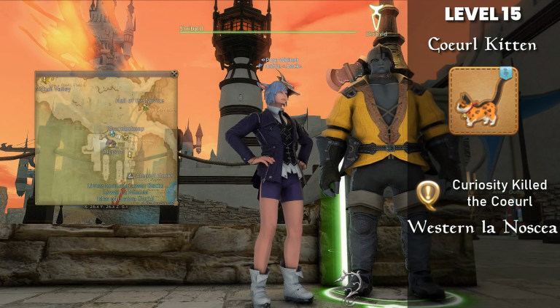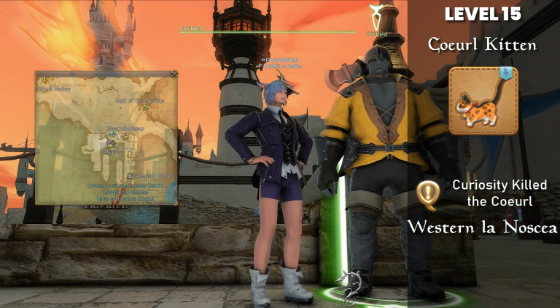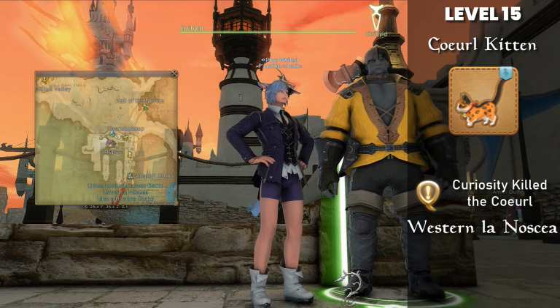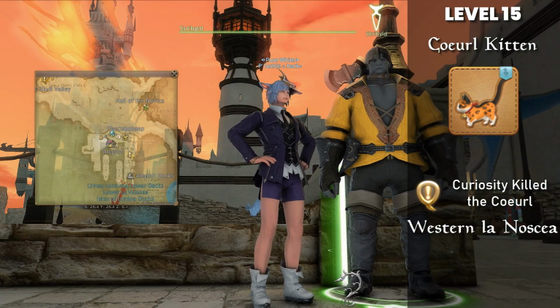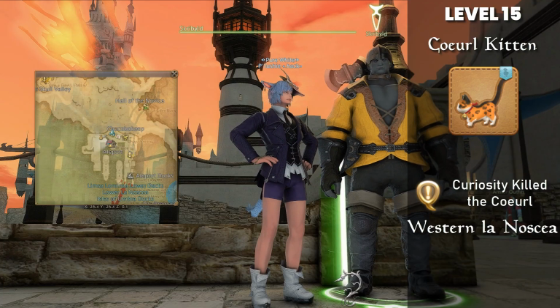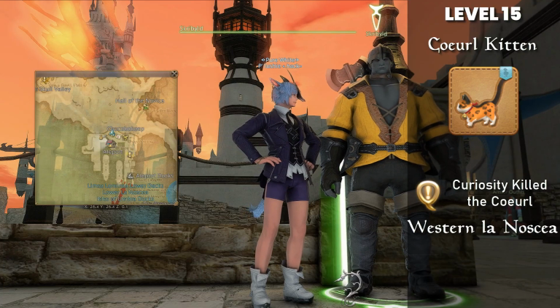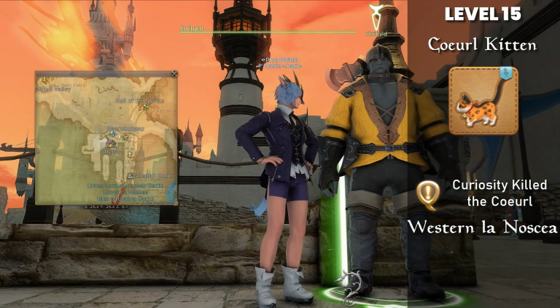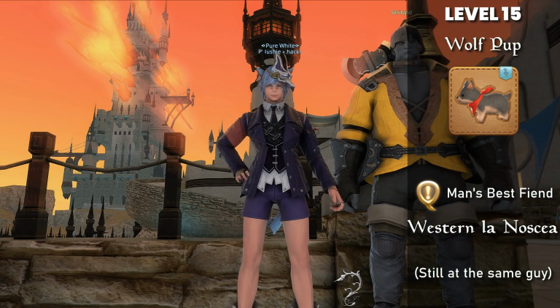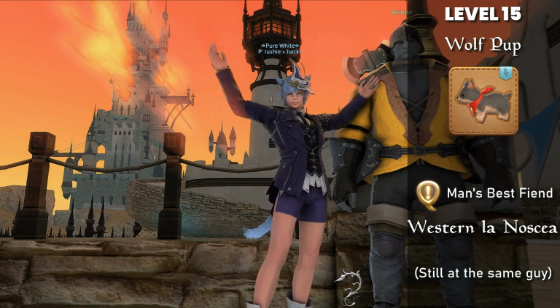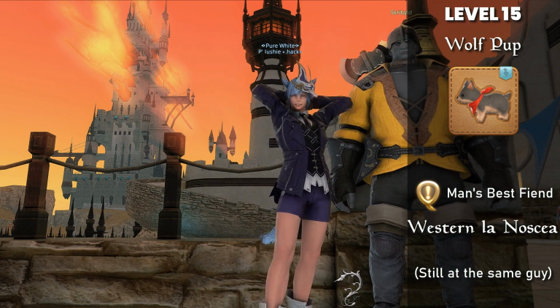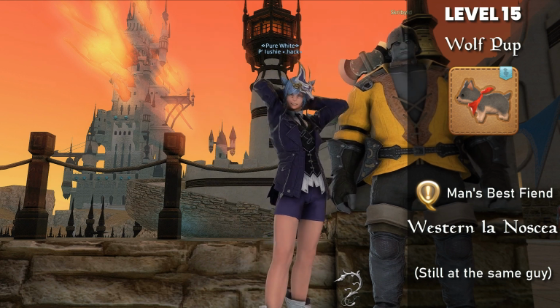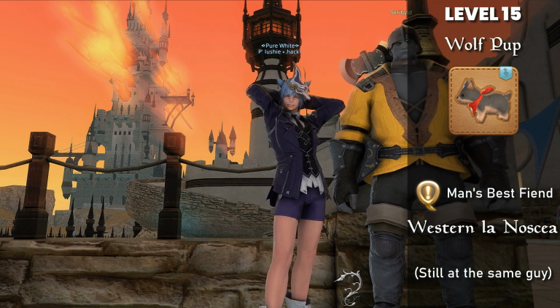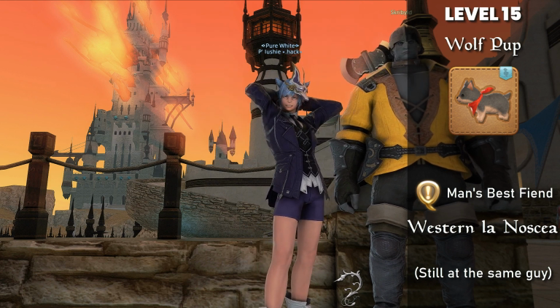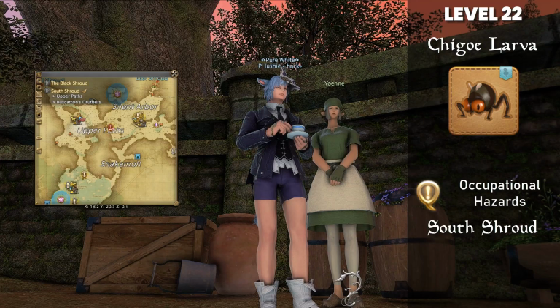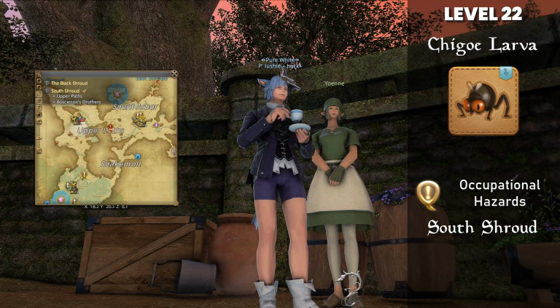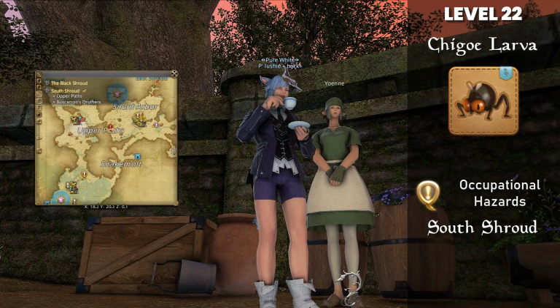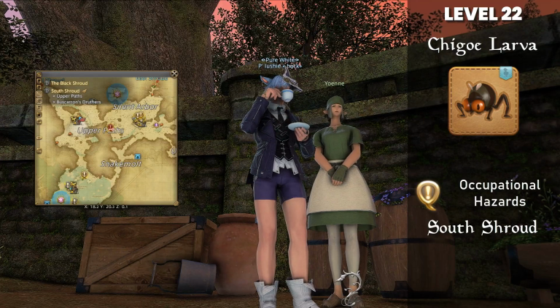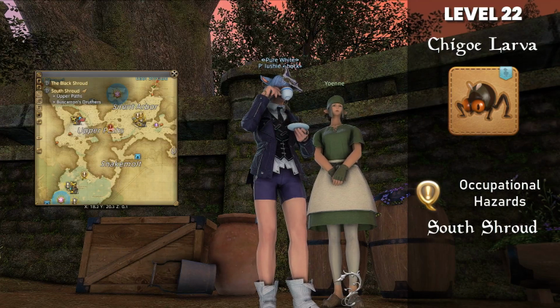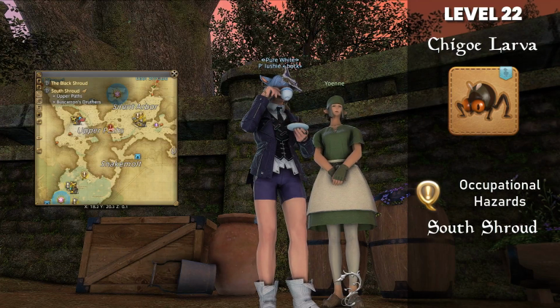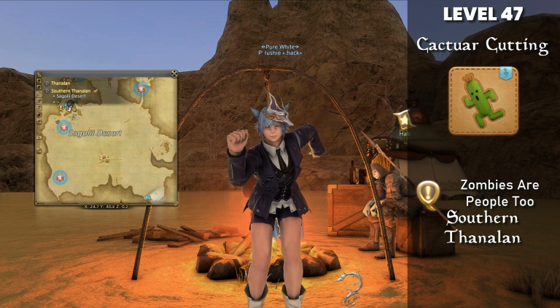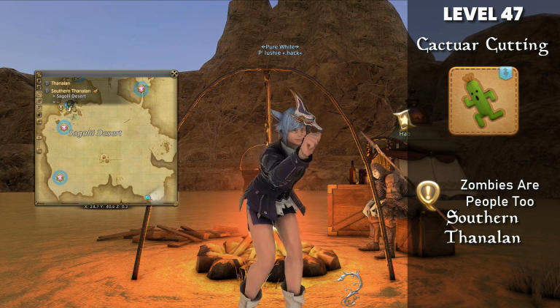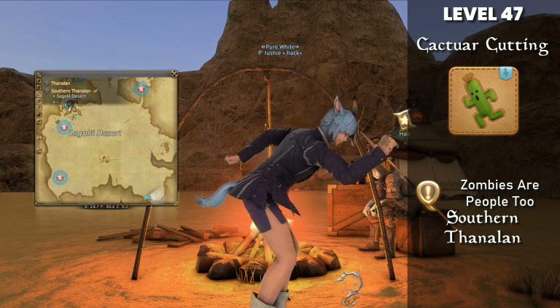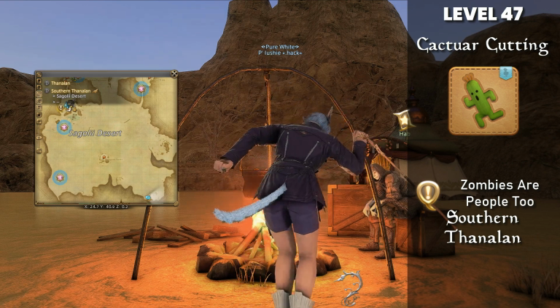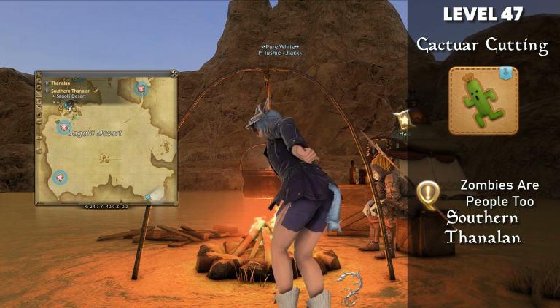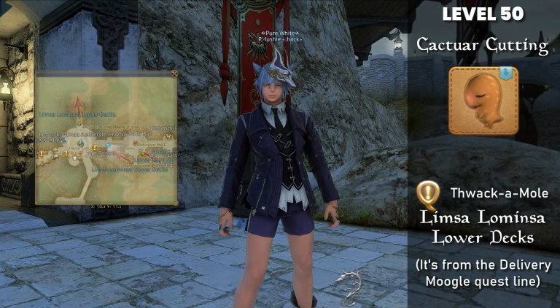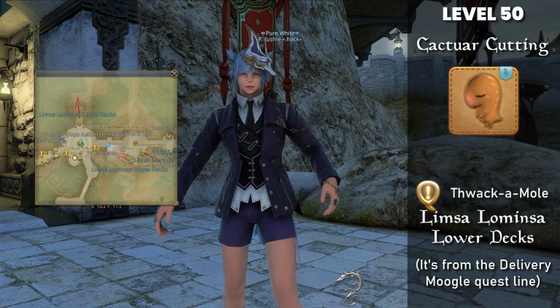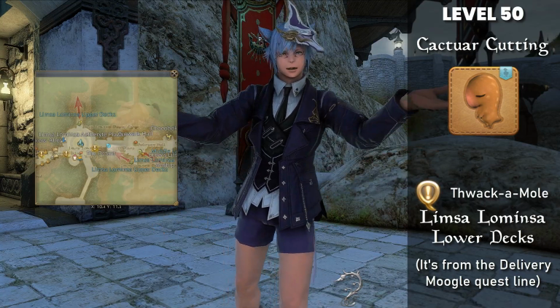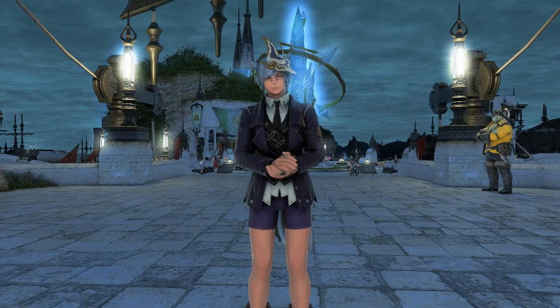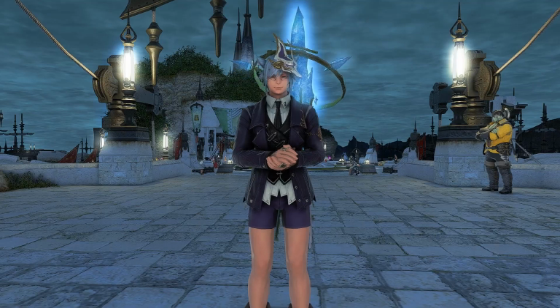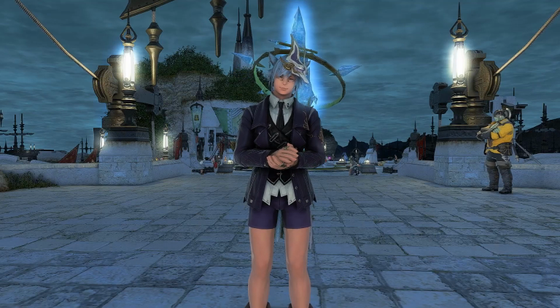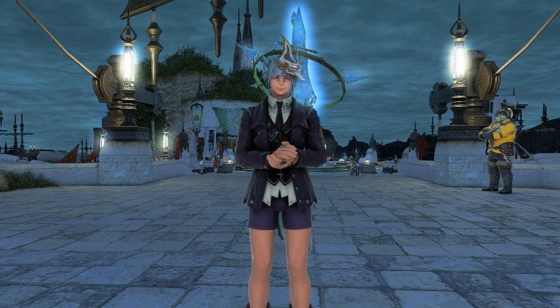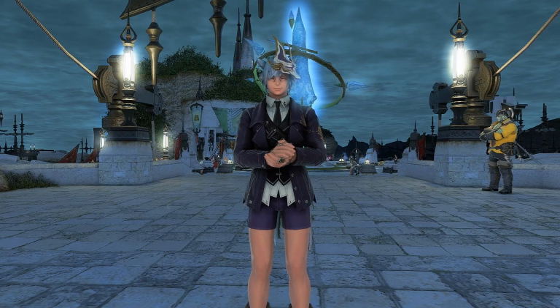Quest-wise, "Curiosity Killed the Coeurl" gives you the Coeurl Kitten, Wolf Pup from "Man's Best Fiend," Chigoe Larva from "Occupational Hazards," Spectral Cub from "Zombies Are People Too," and the Minion from Froakamall. All links are in the description for FATEs and quests.